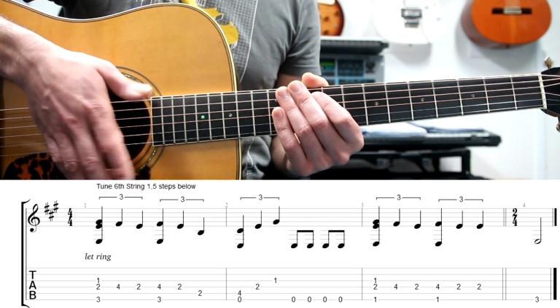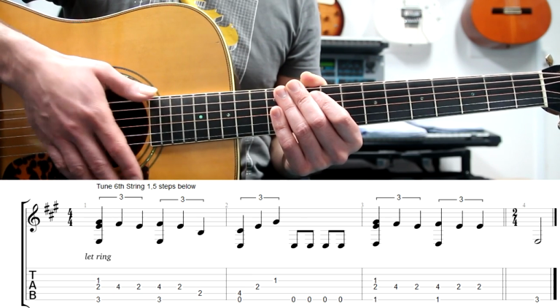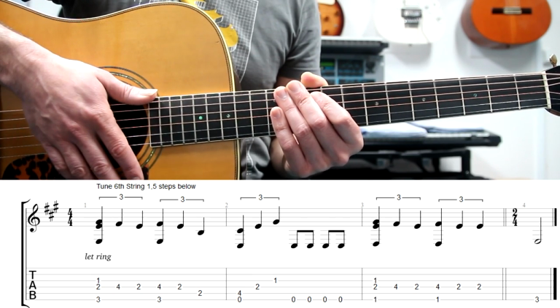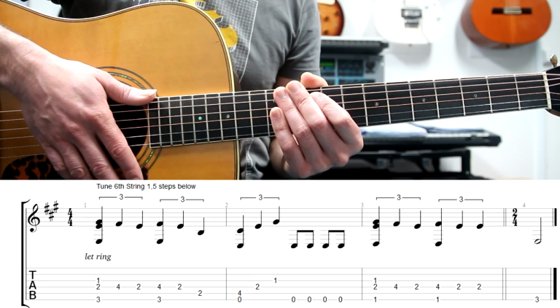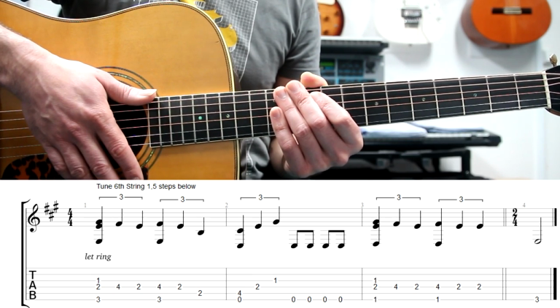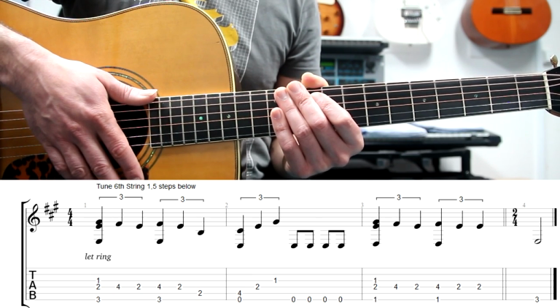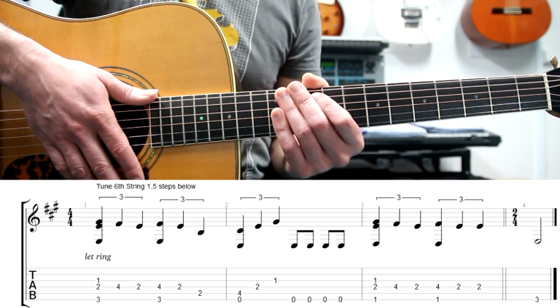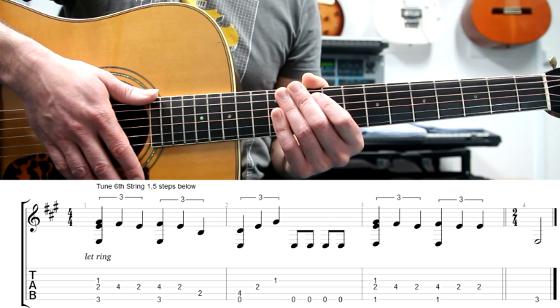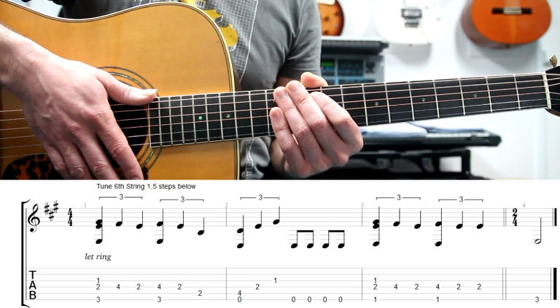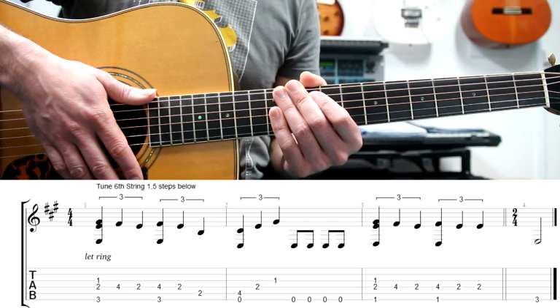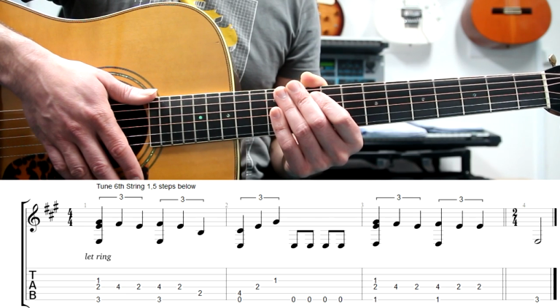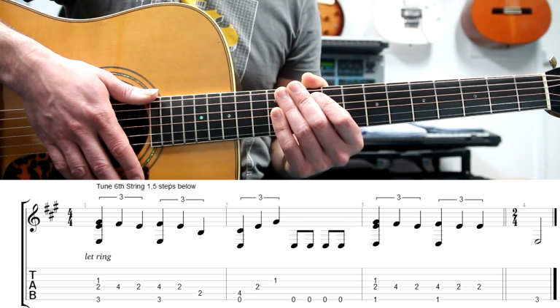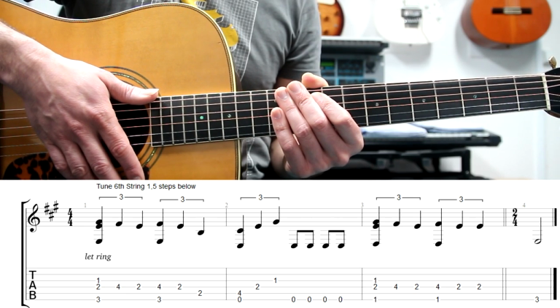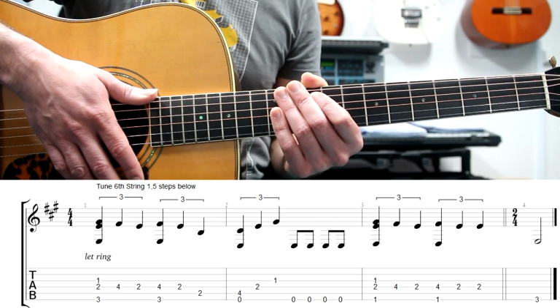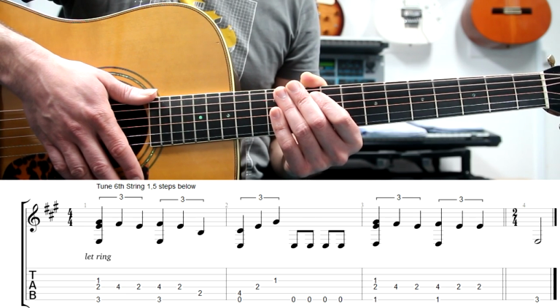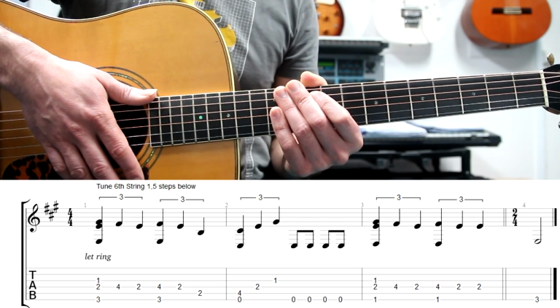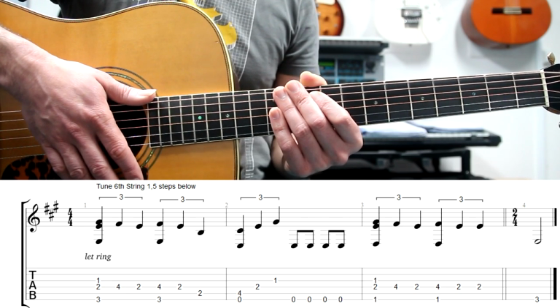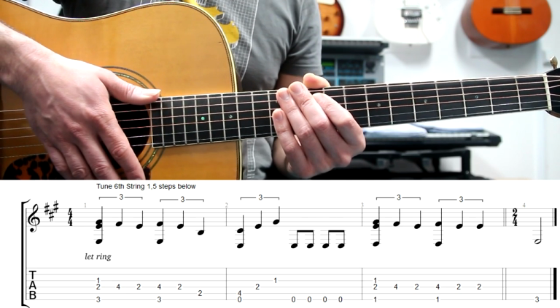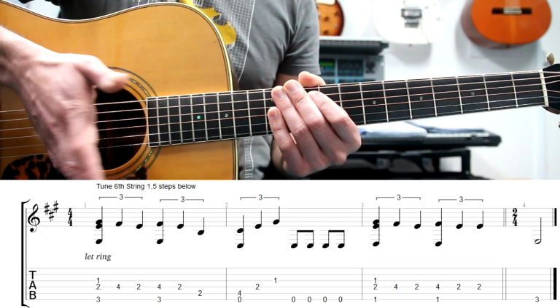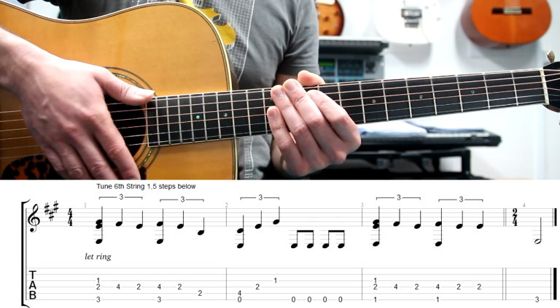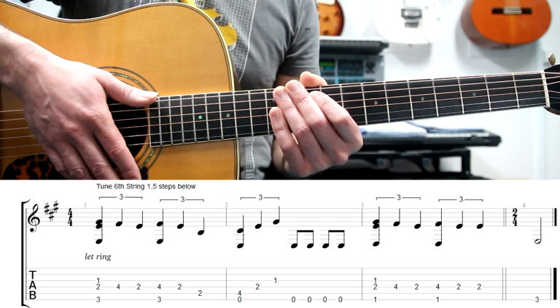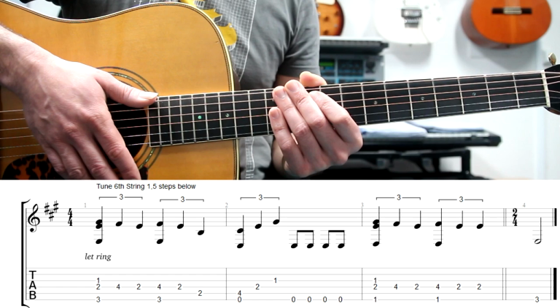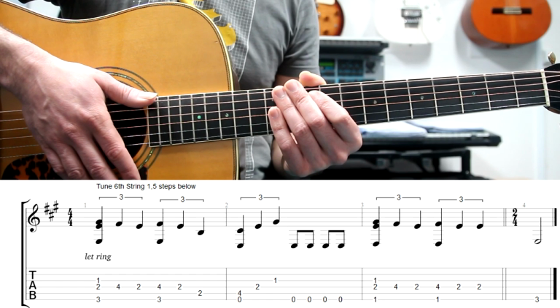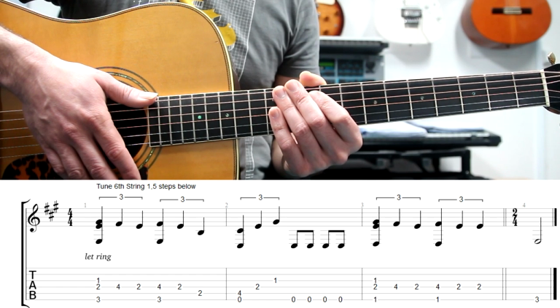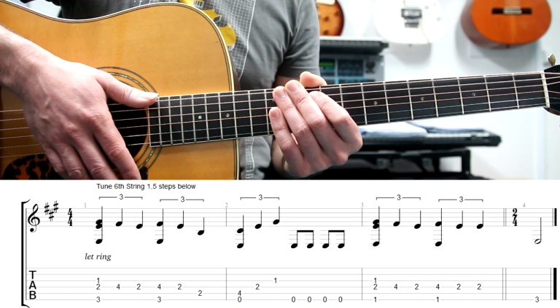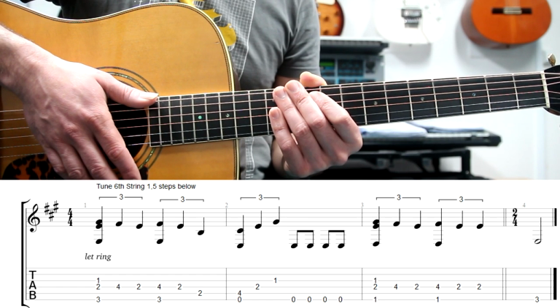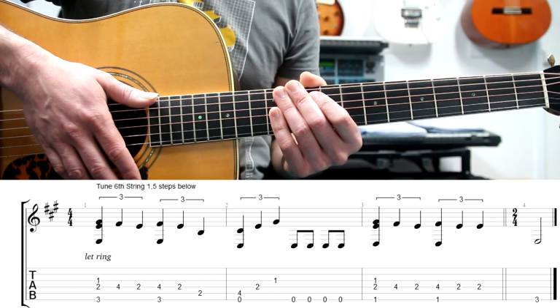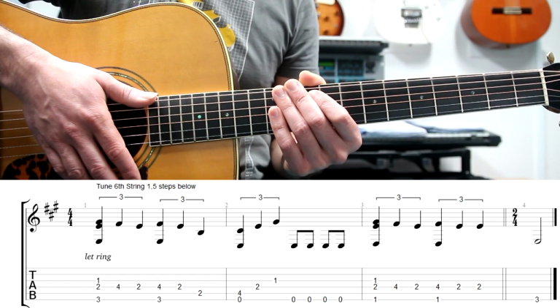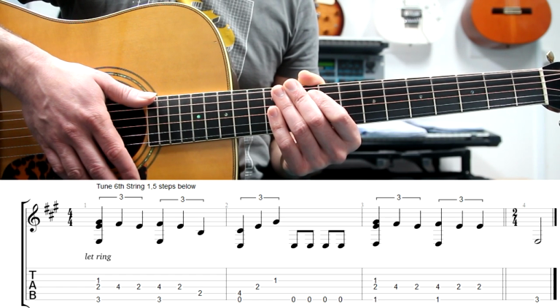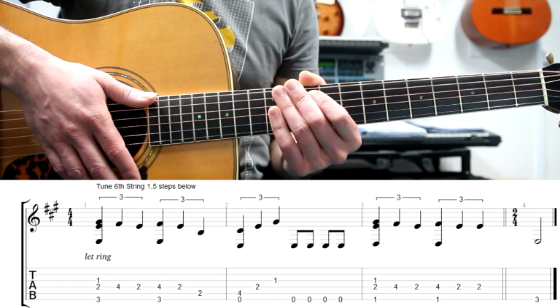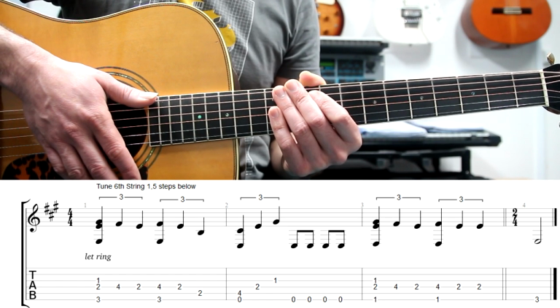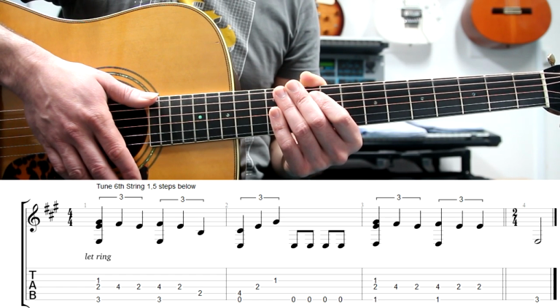Probably for many users it will be easier and they will be able to play it. We can also adapt this and try to play it in standard tuning — if you prefer, I can also do it.